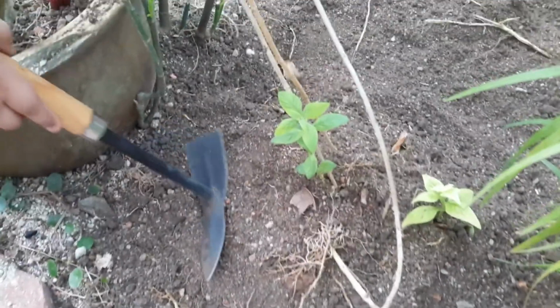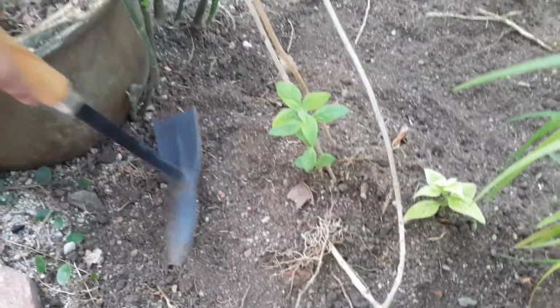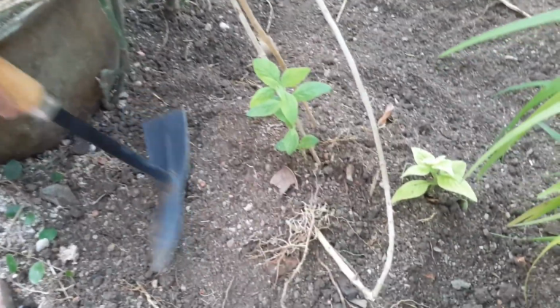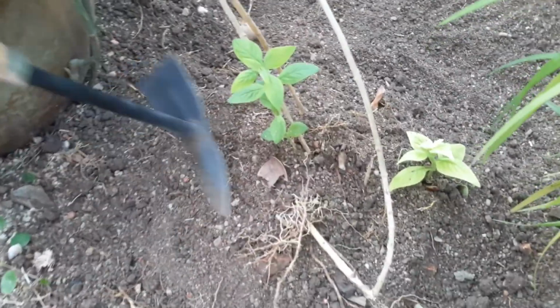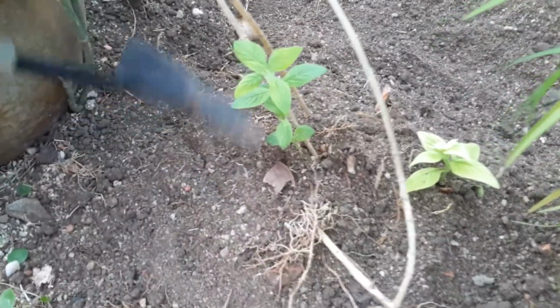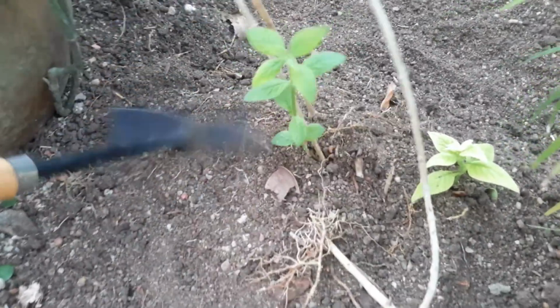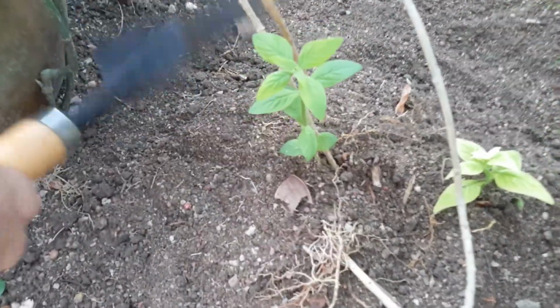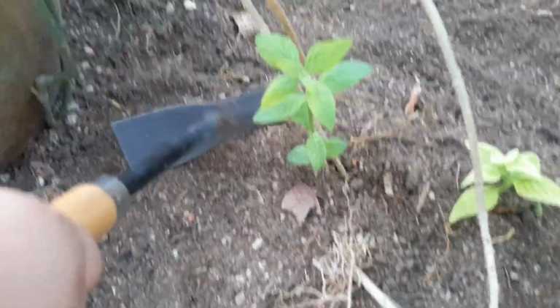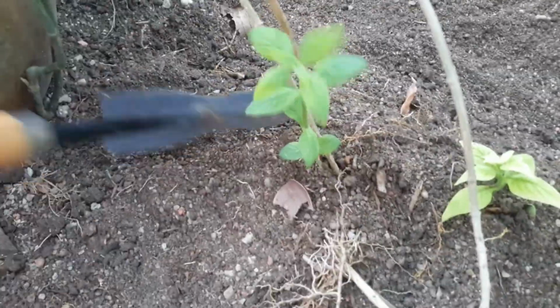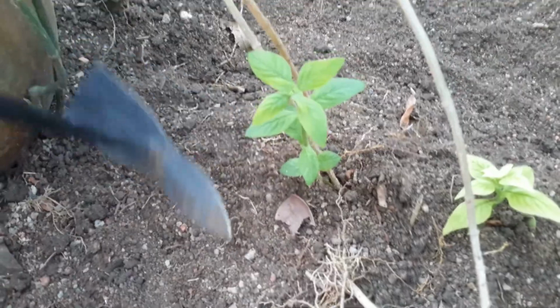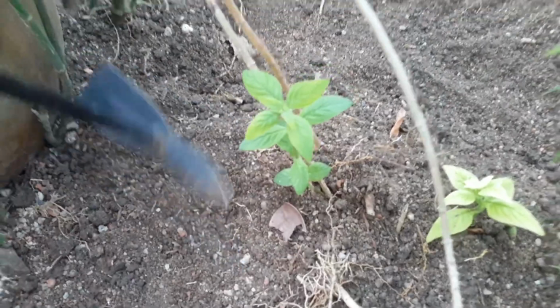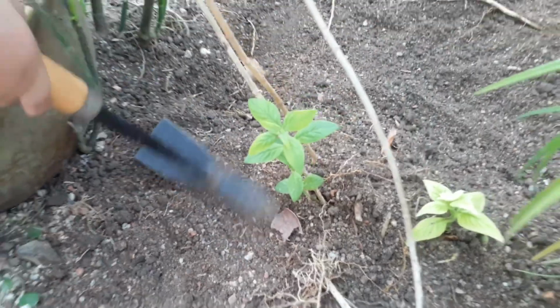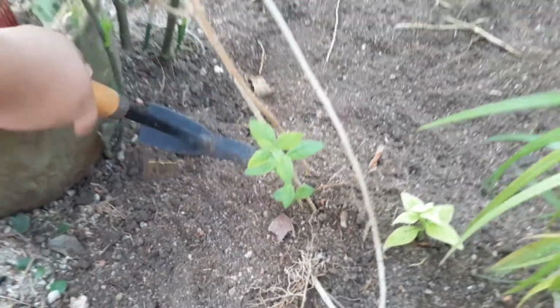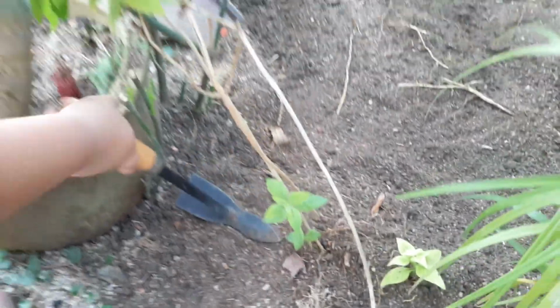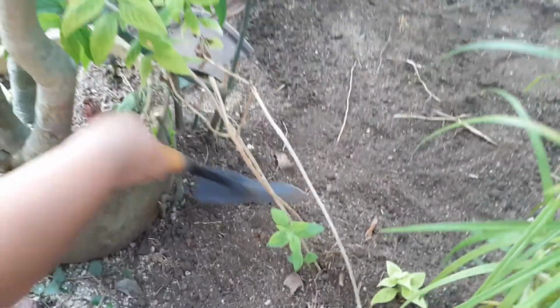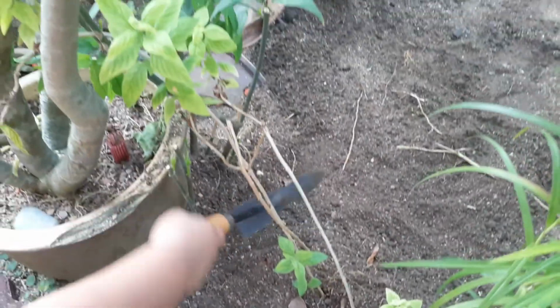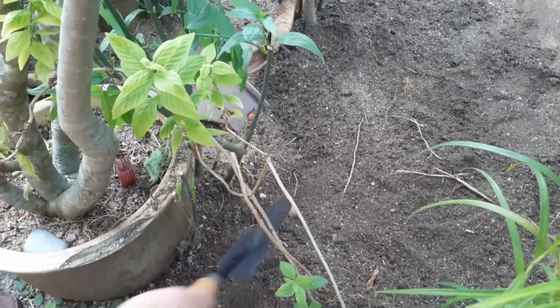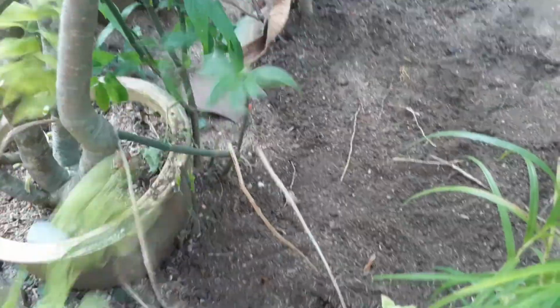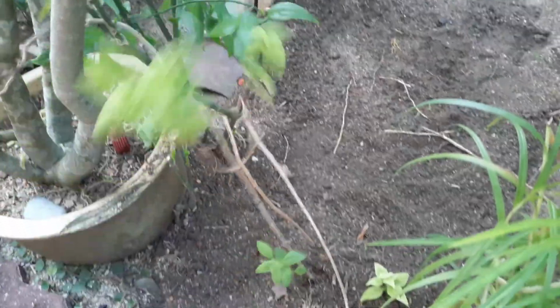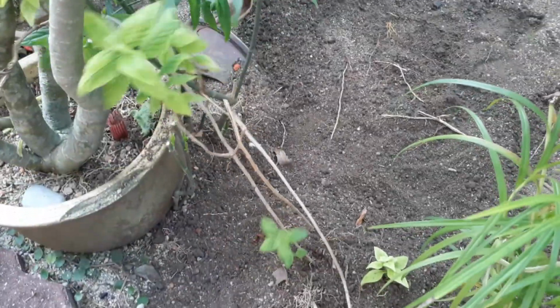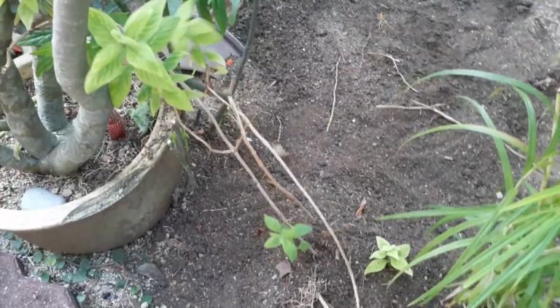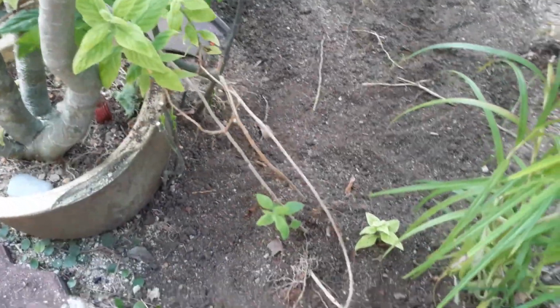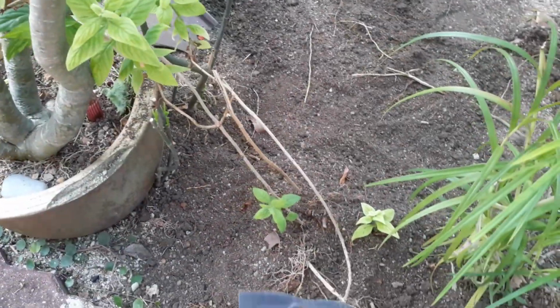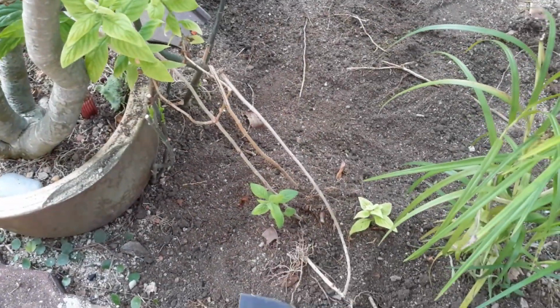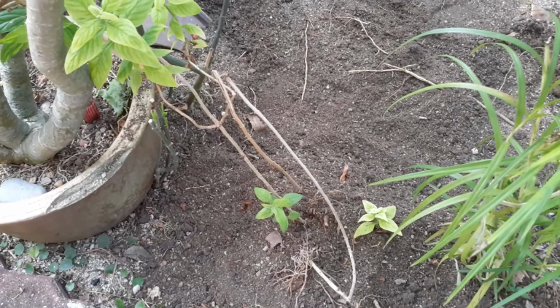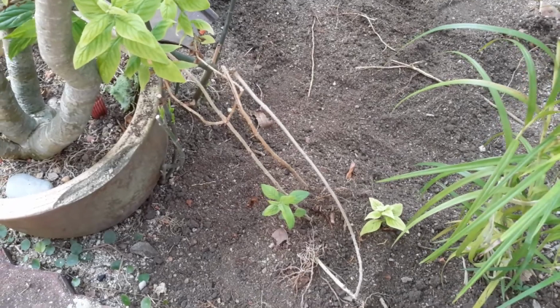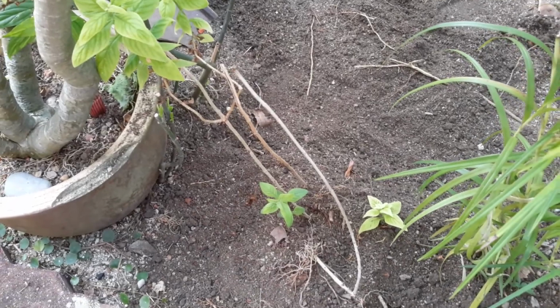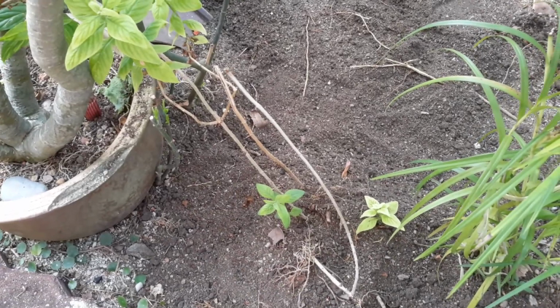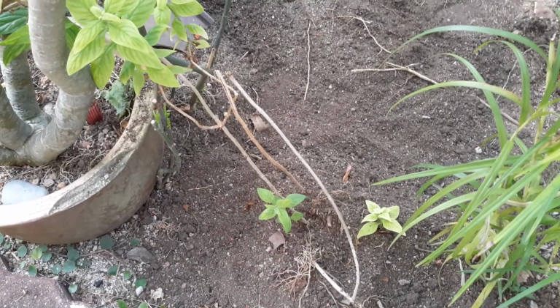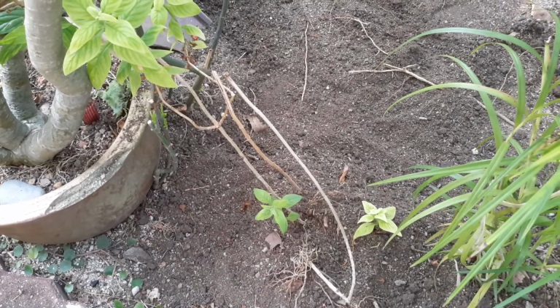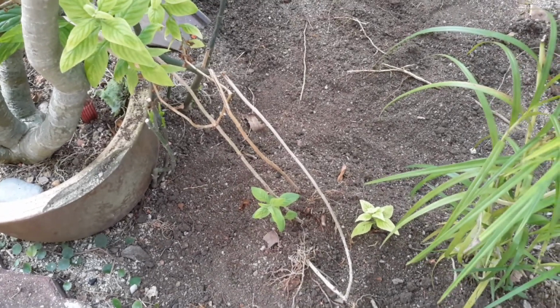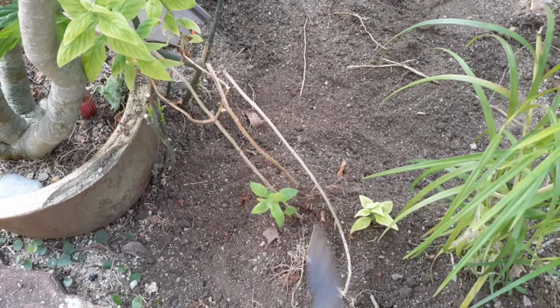Okay guys, it's all done. I've replanted this plant and now it's going to stay healthy and not die anymore.